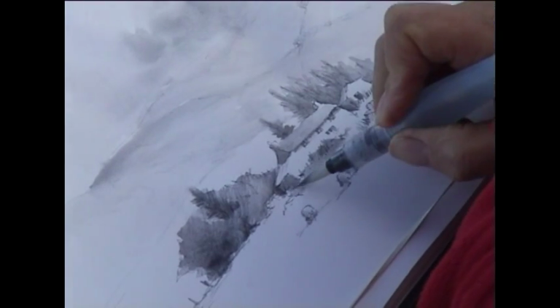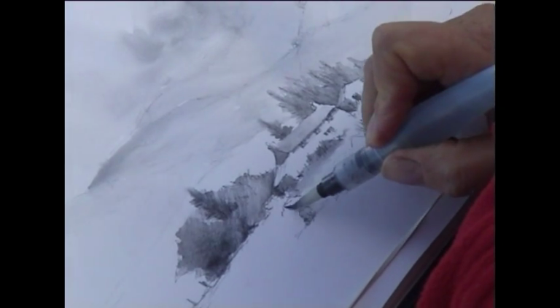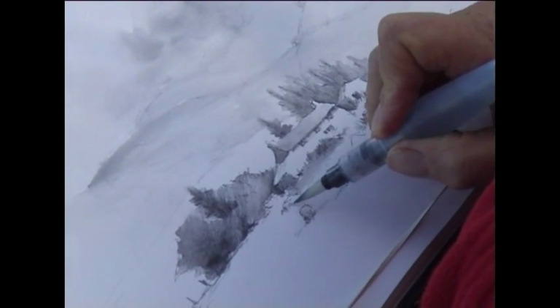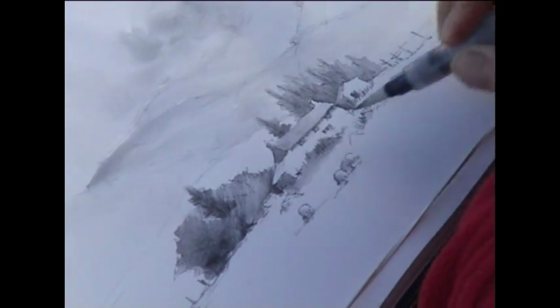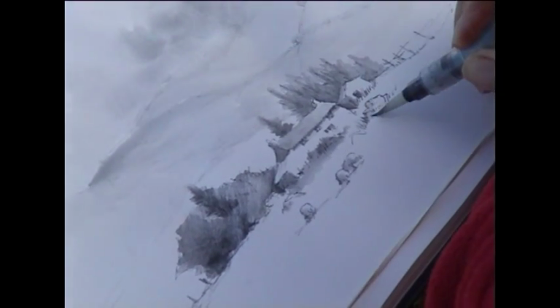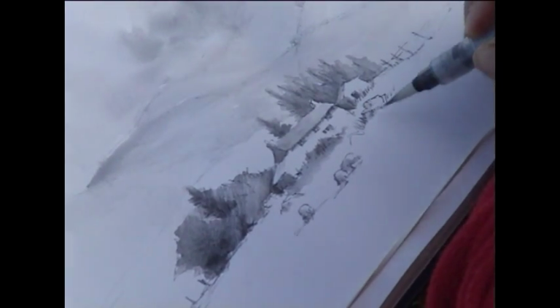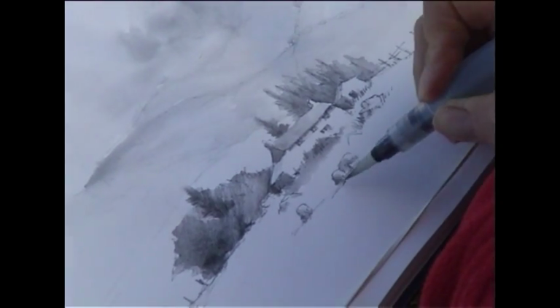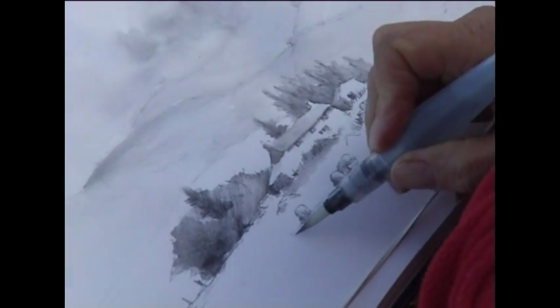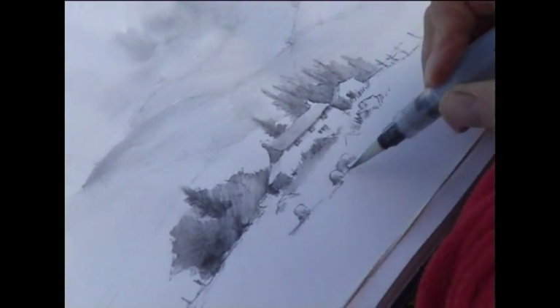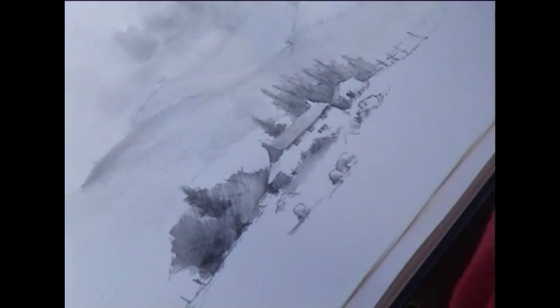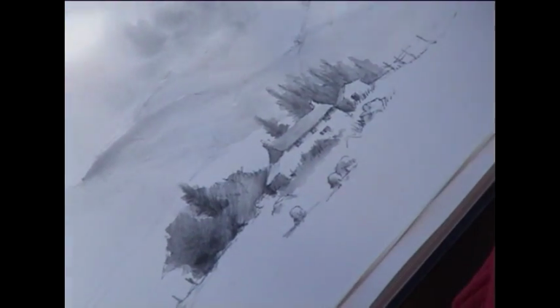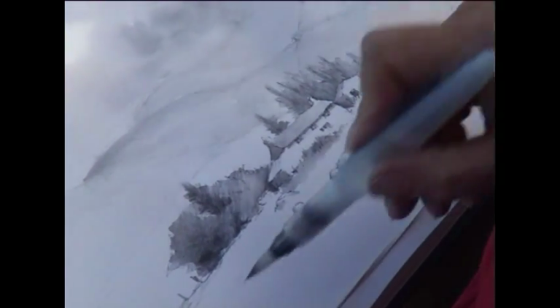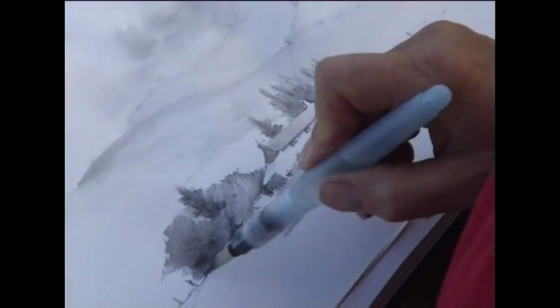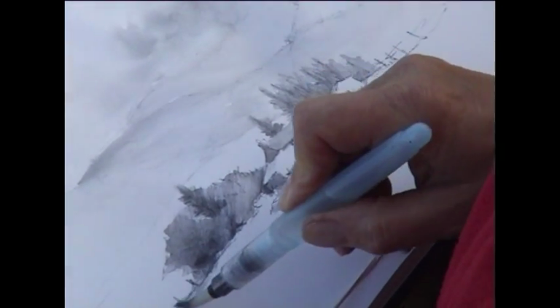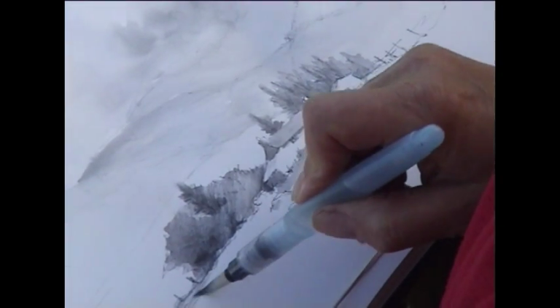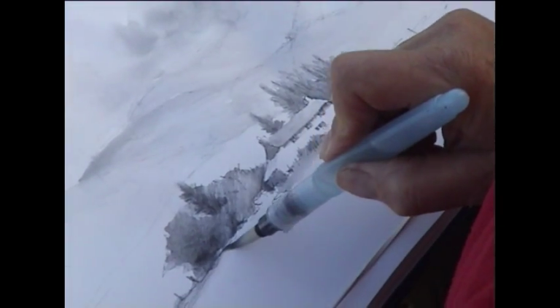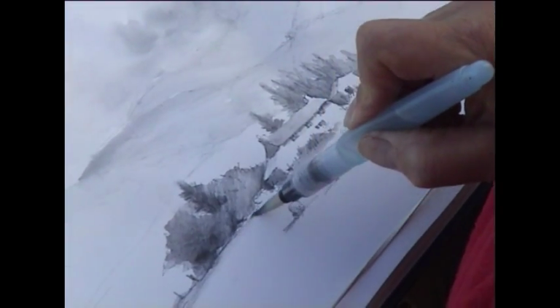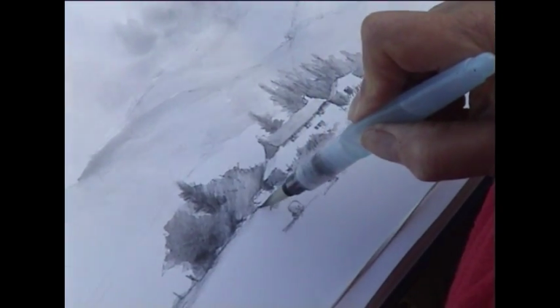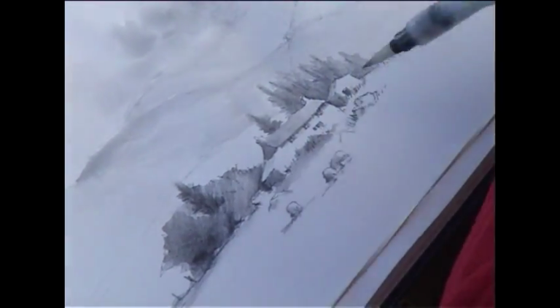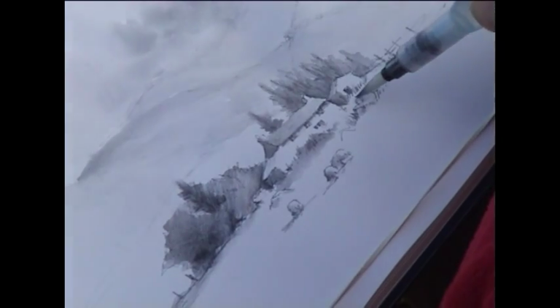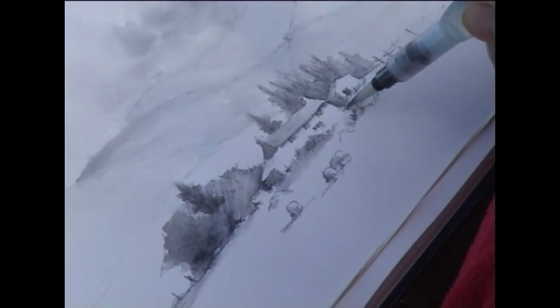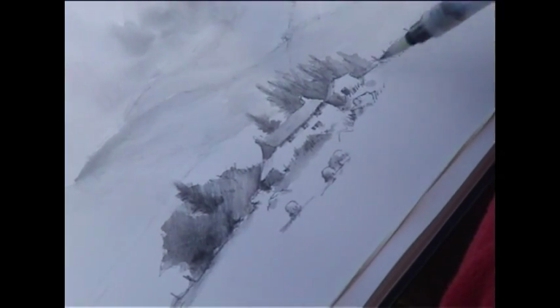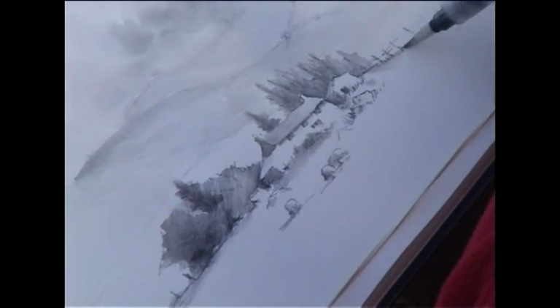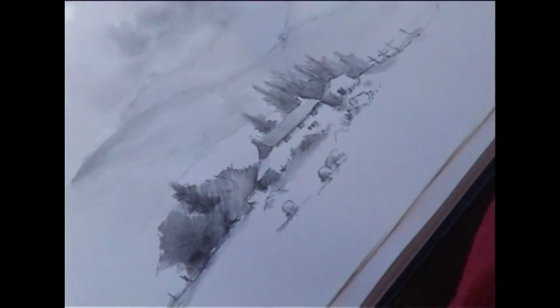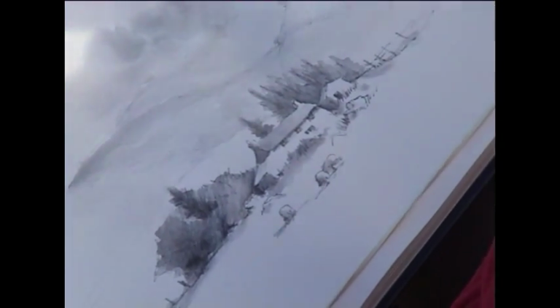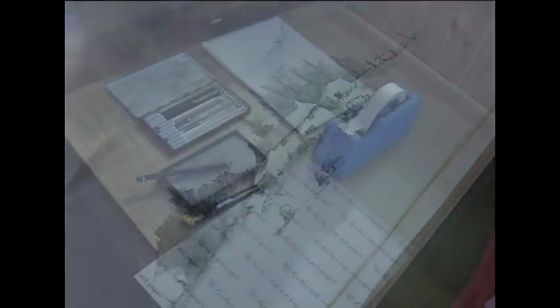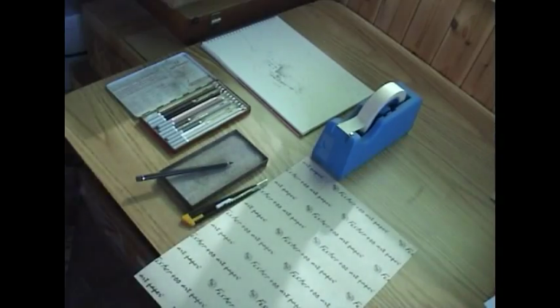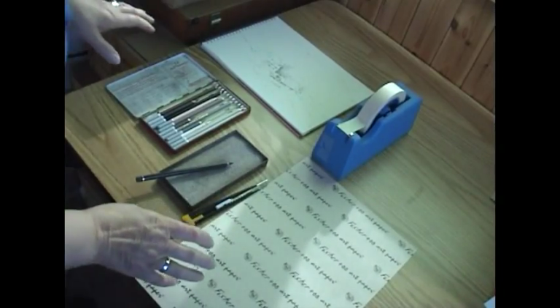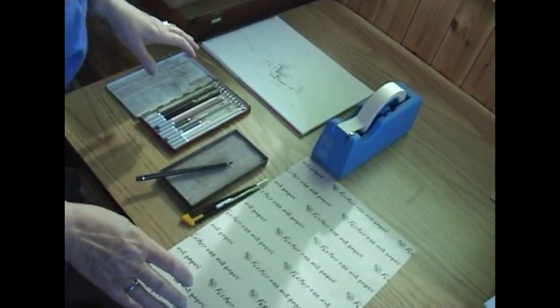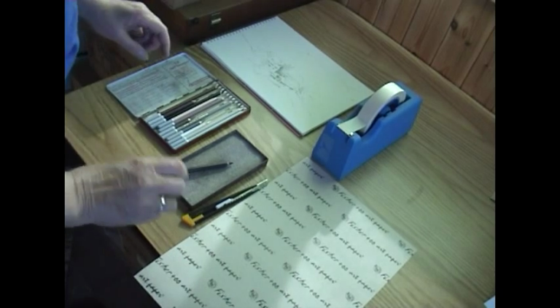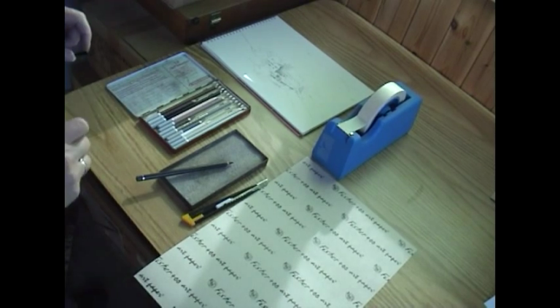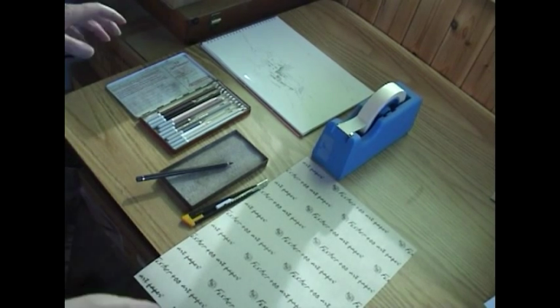You can soften the bottom of things and leave highlights here and there. Before I begin the painting, I just want to introduce you to one or two of the materials that I like to use.